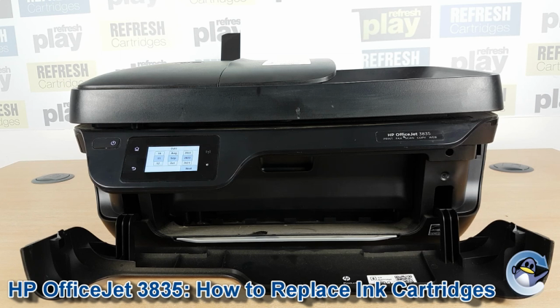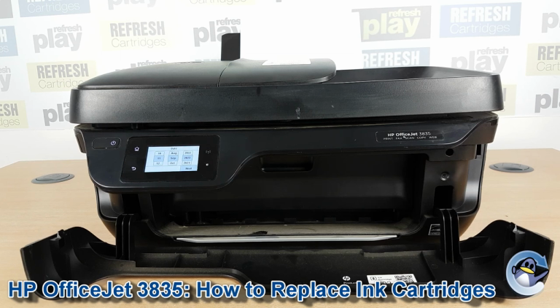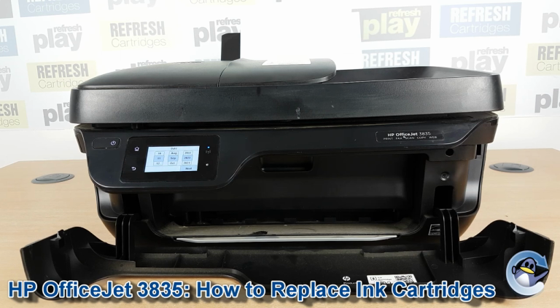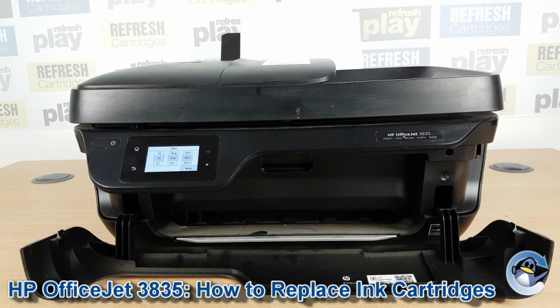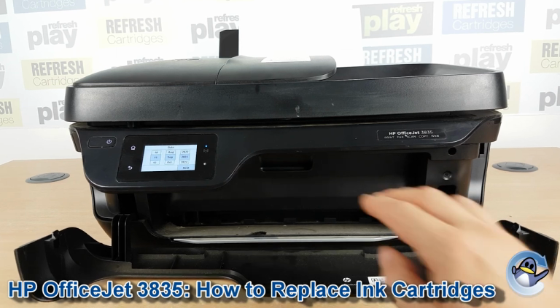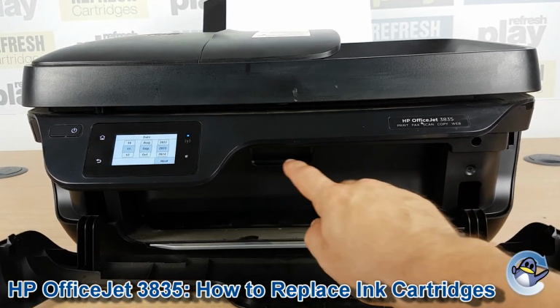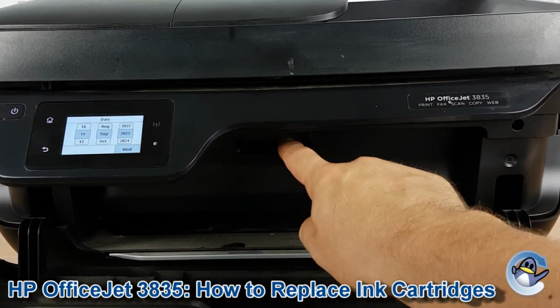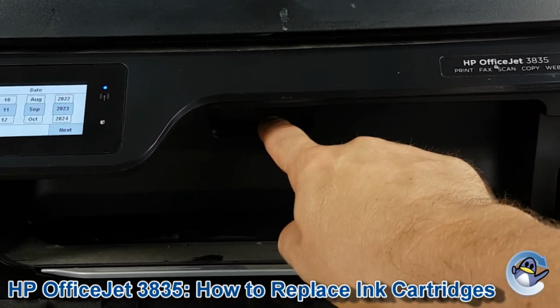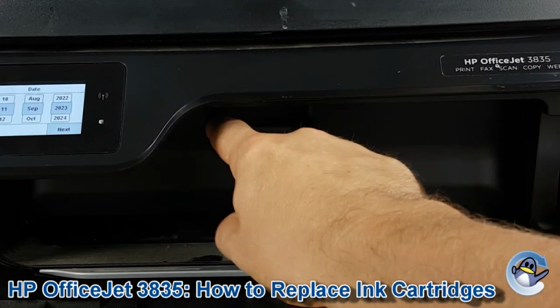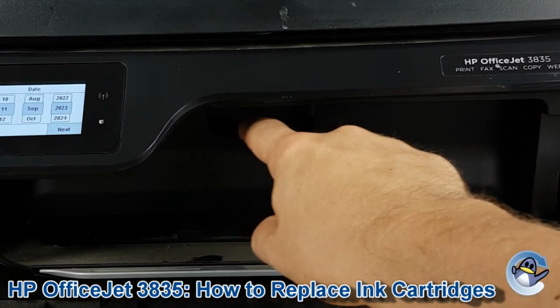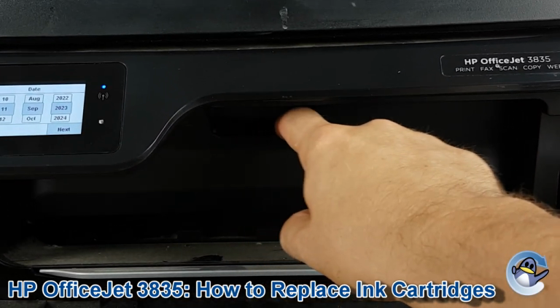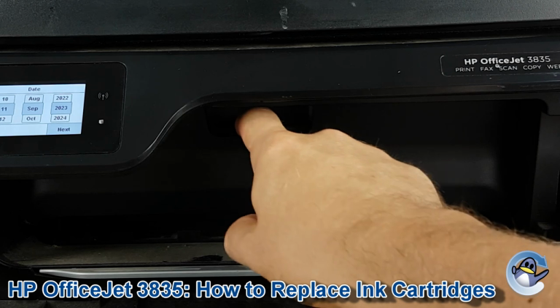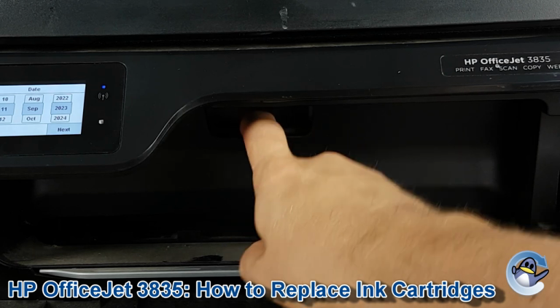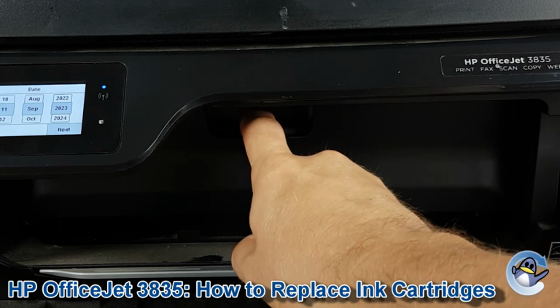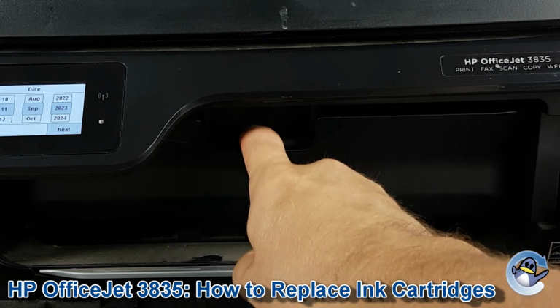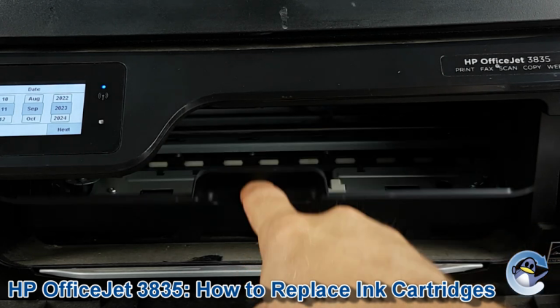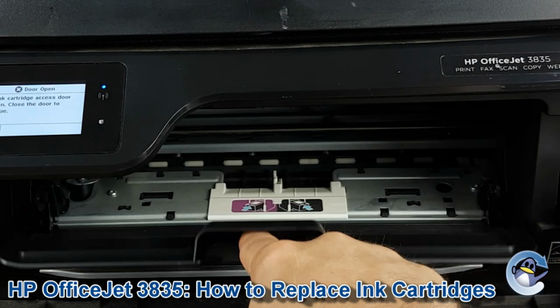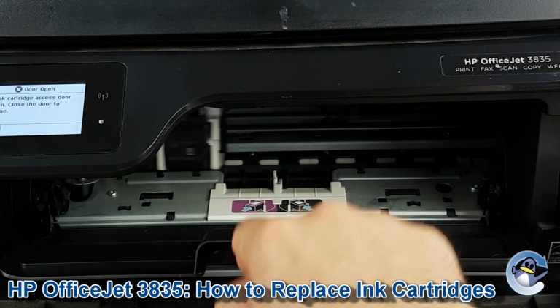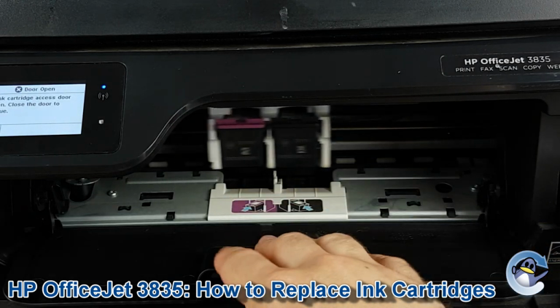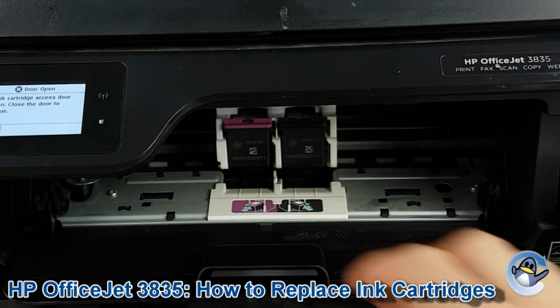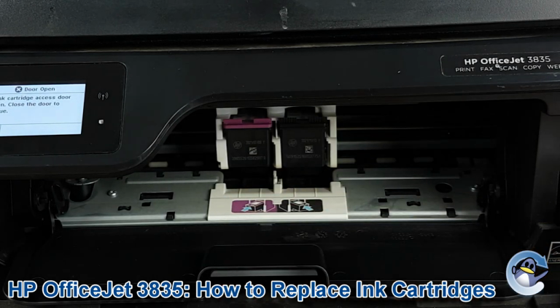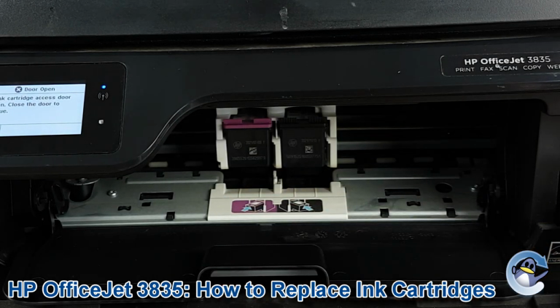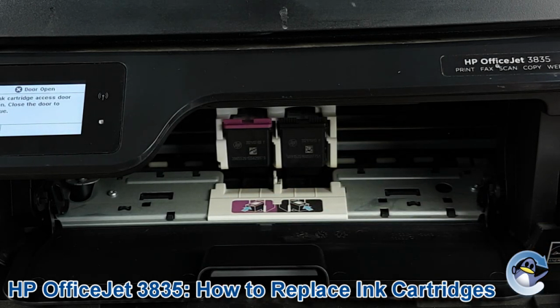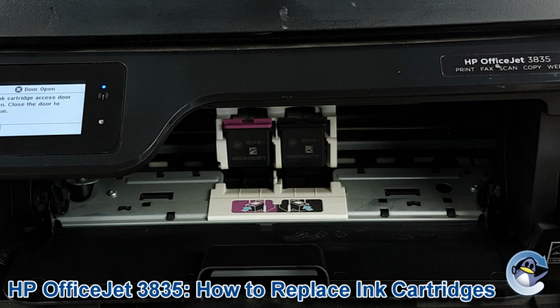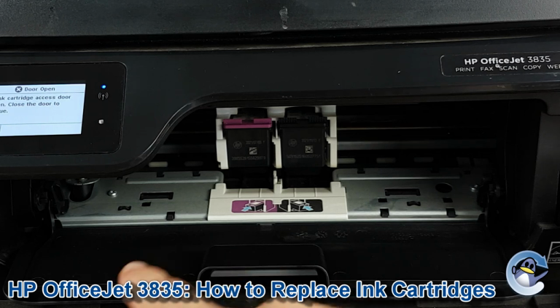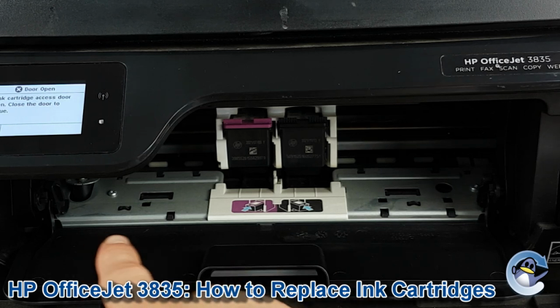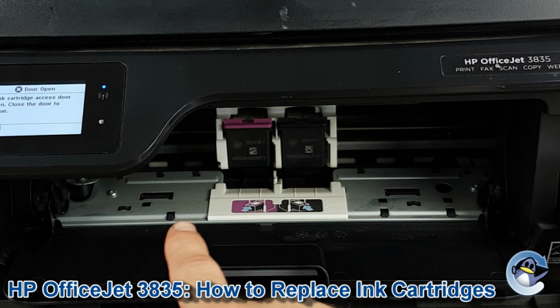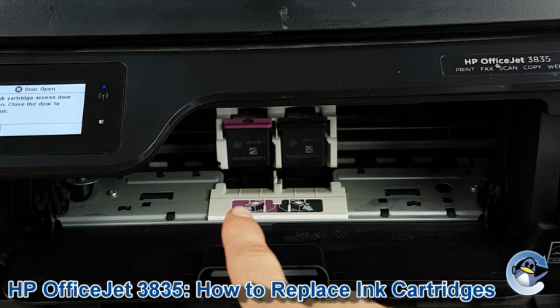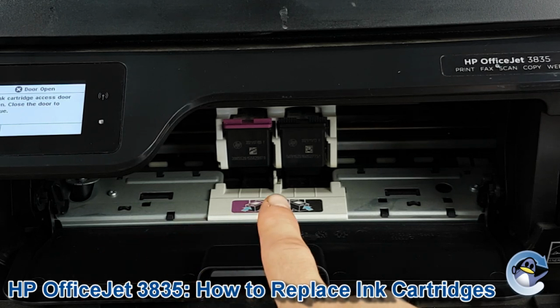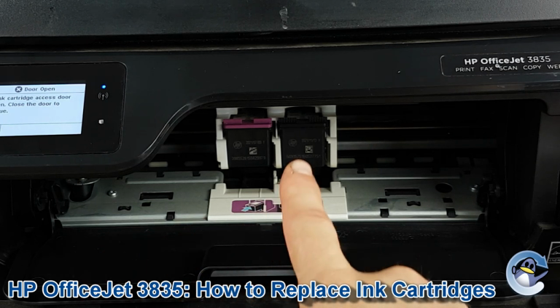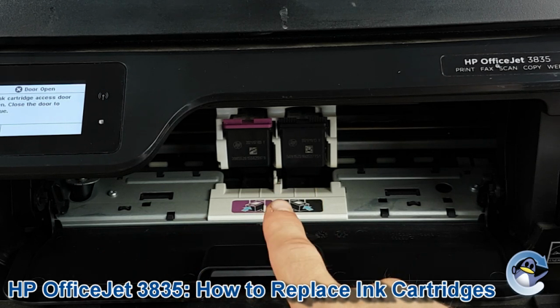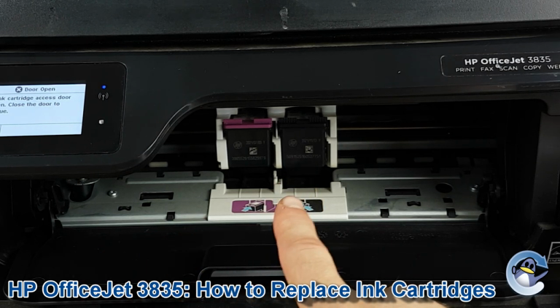Now there's another little barrier here — there's a recessed part just in here. Put your finger in and pull down, it comes loose. The printer will realise that you've opened that and move the ink cartridge cradle along to the central position.